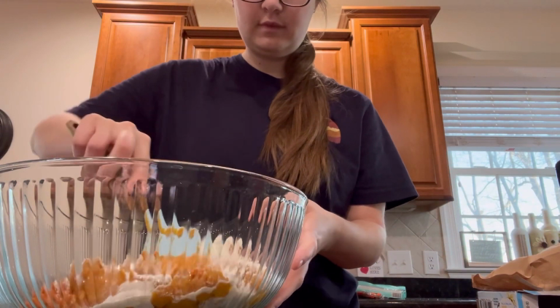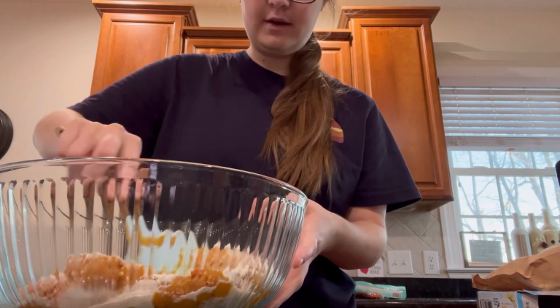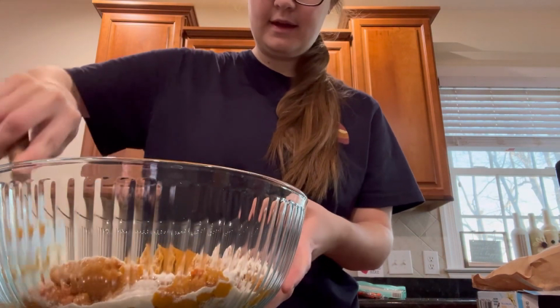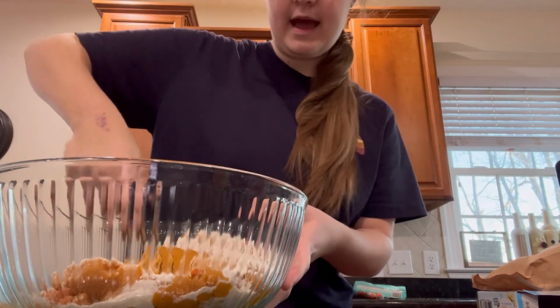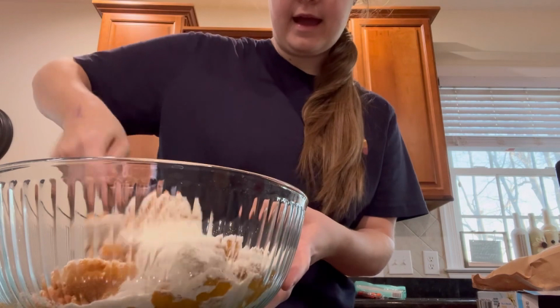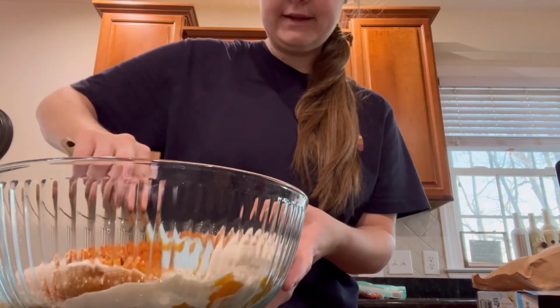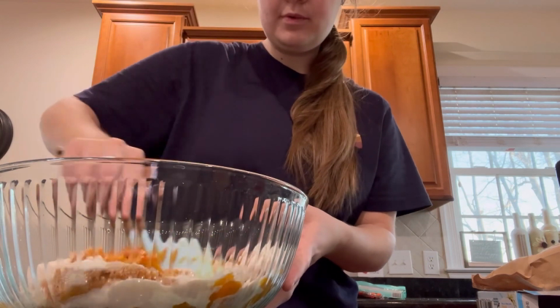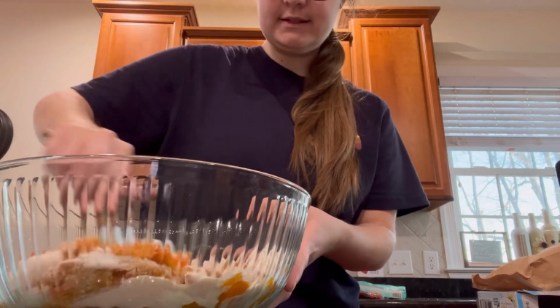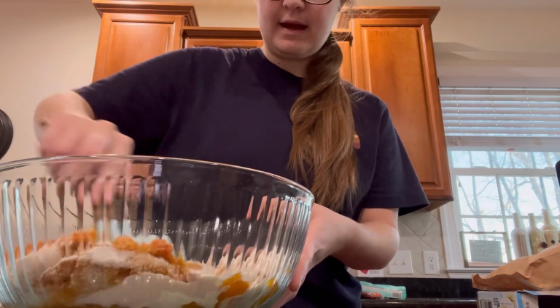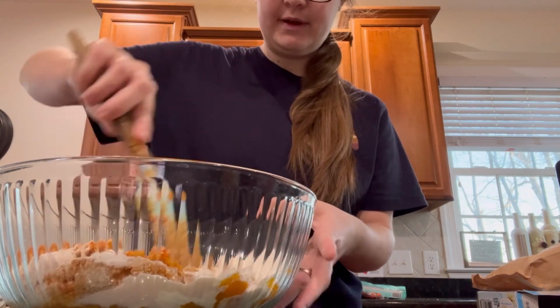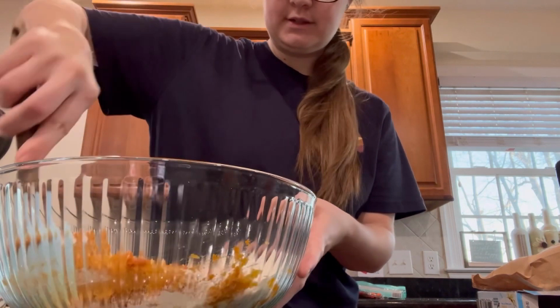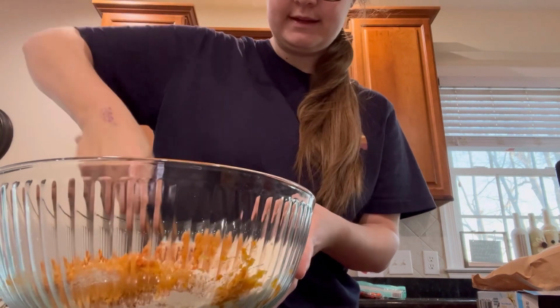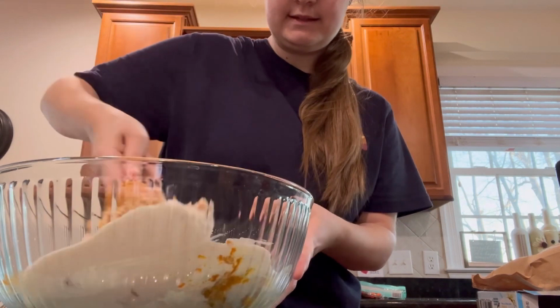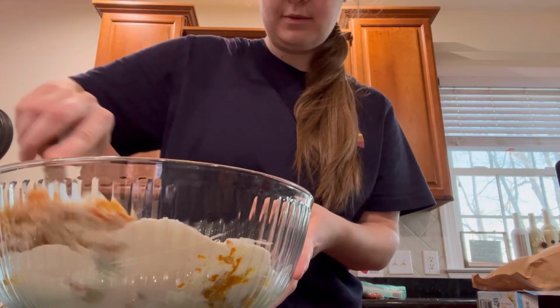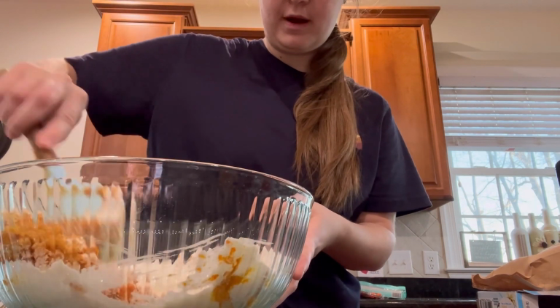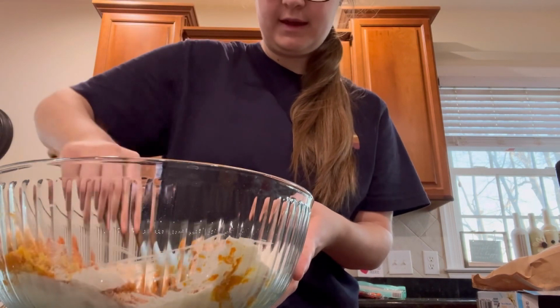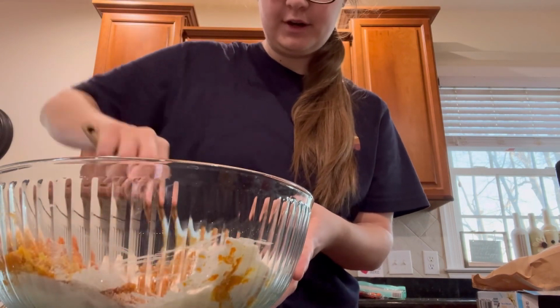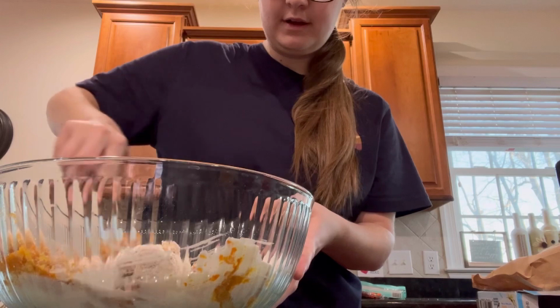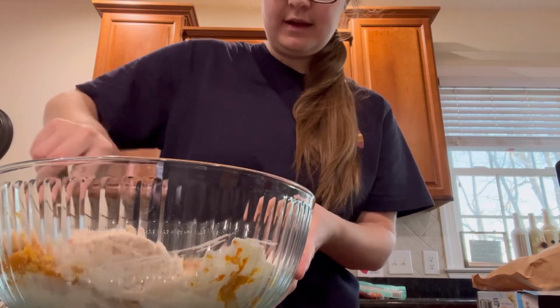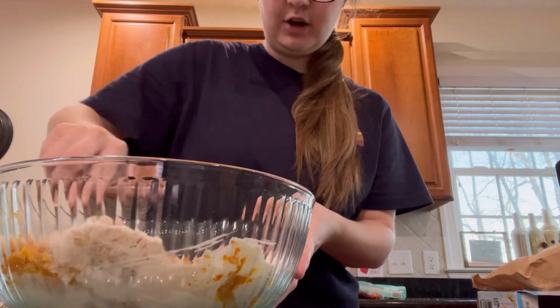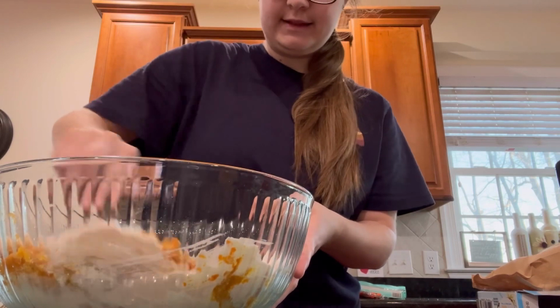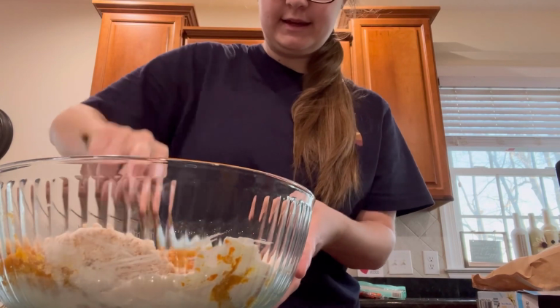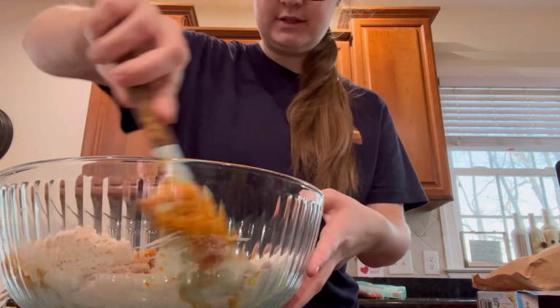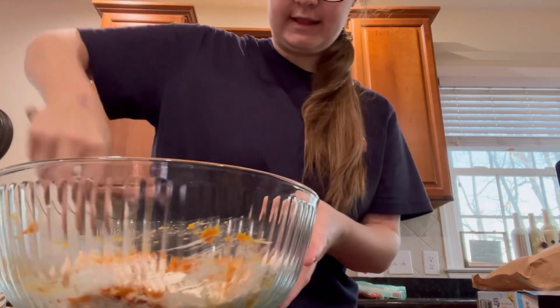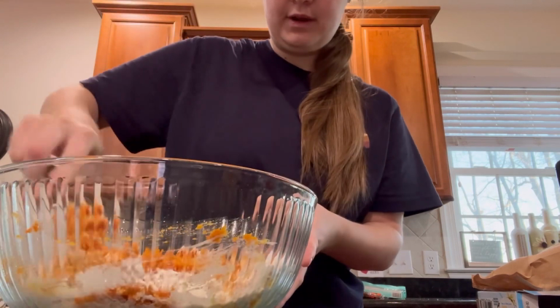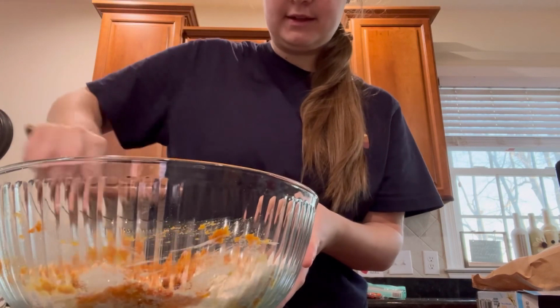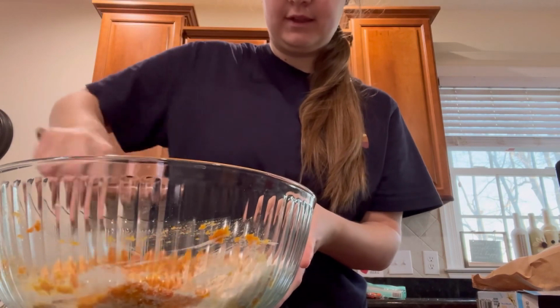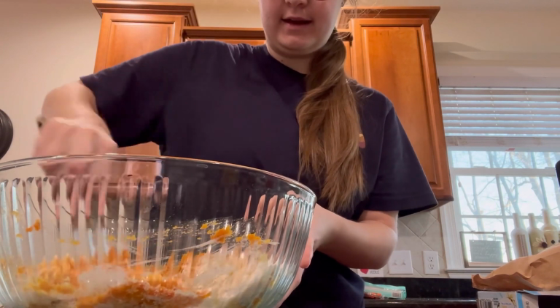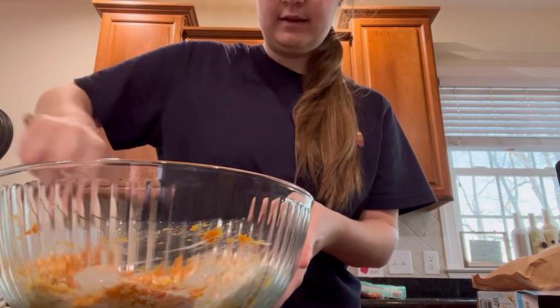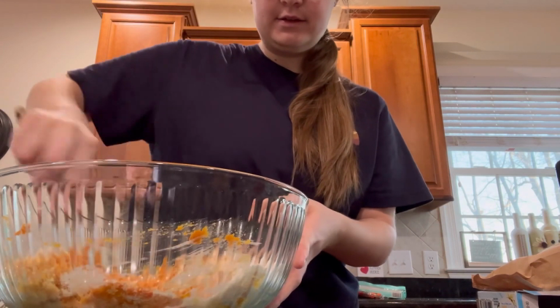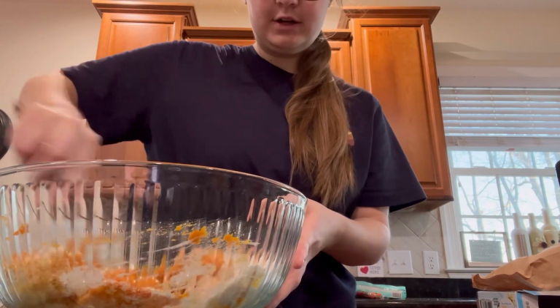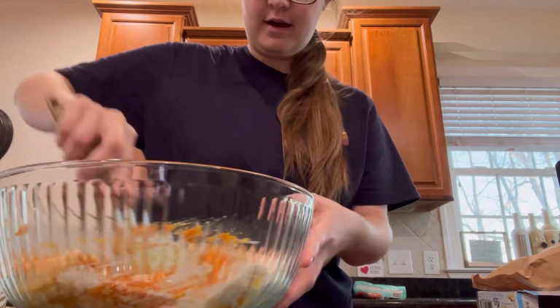At this point, I'm going to just mix these together before I put the other ingredients in, just to get that pudding mix really kind of stirred up.